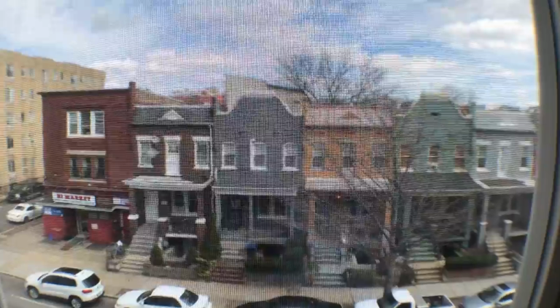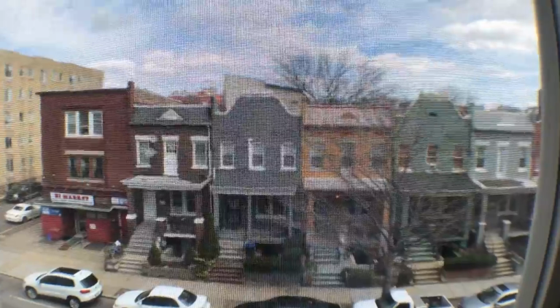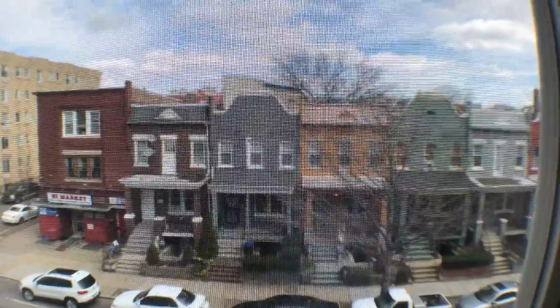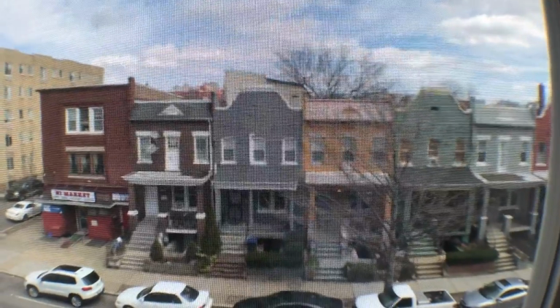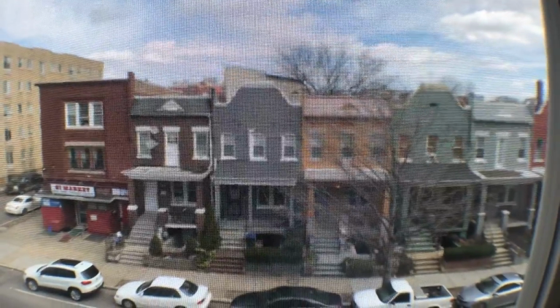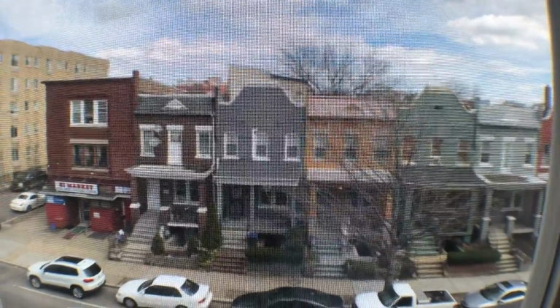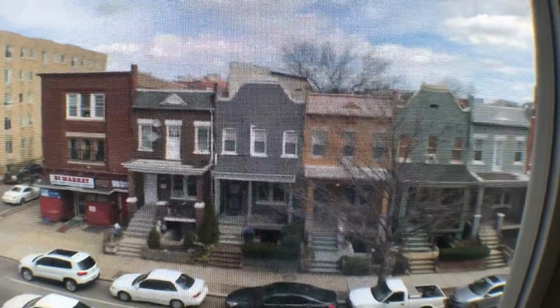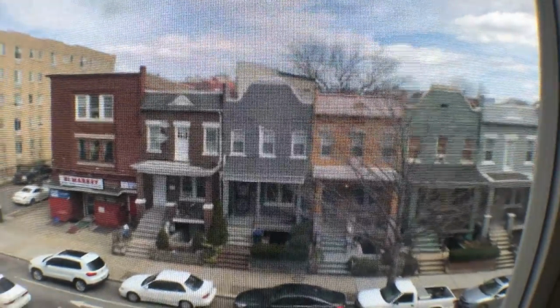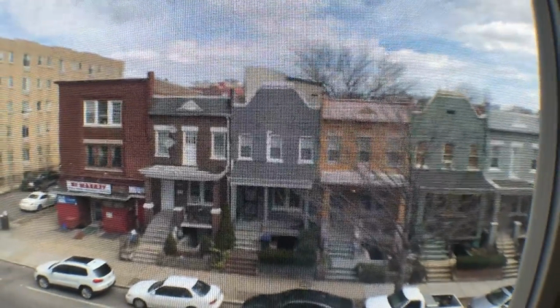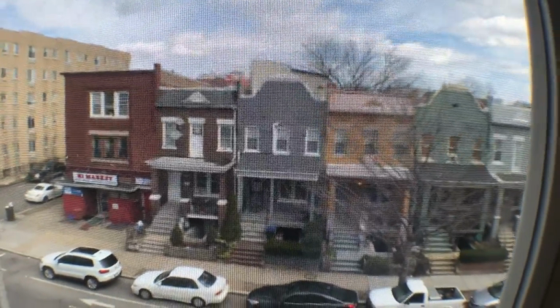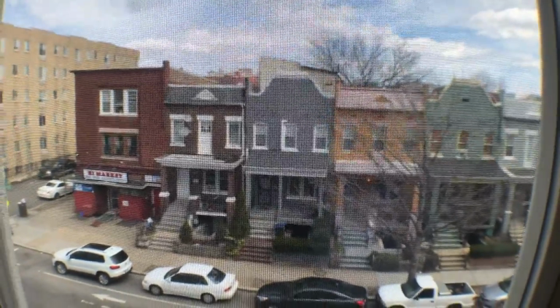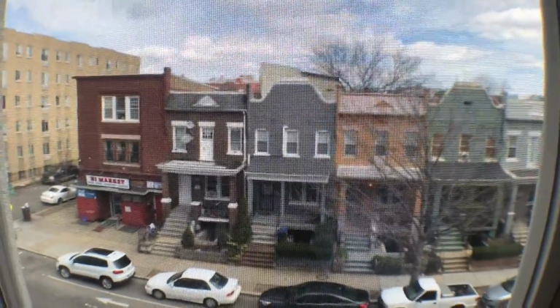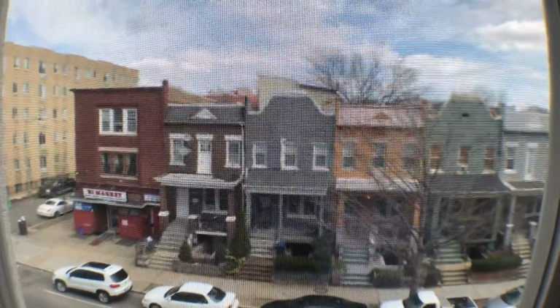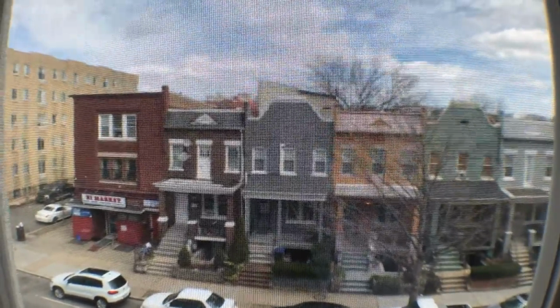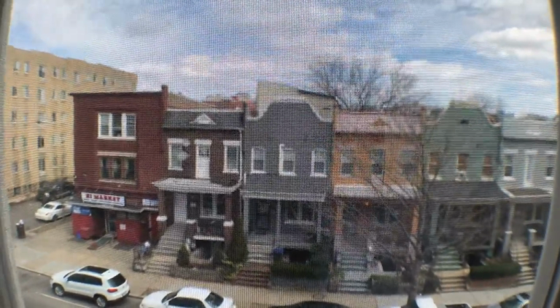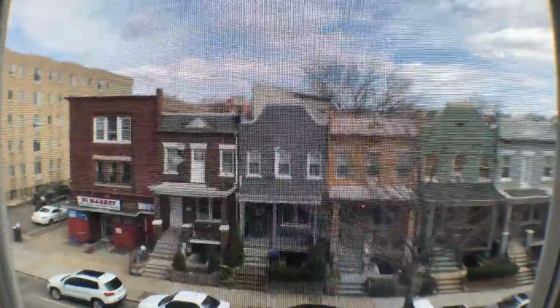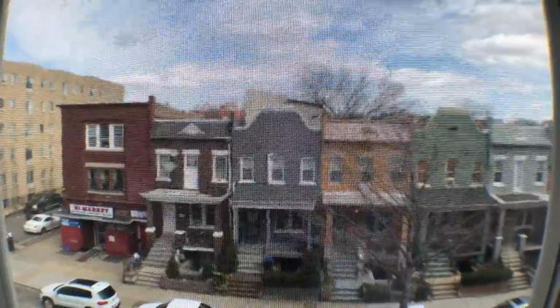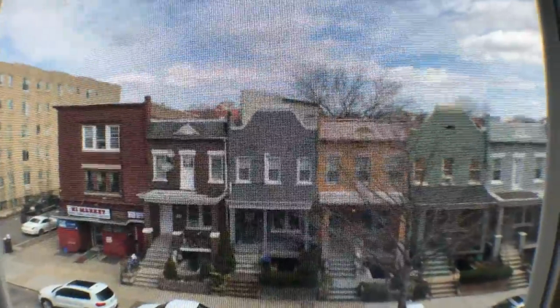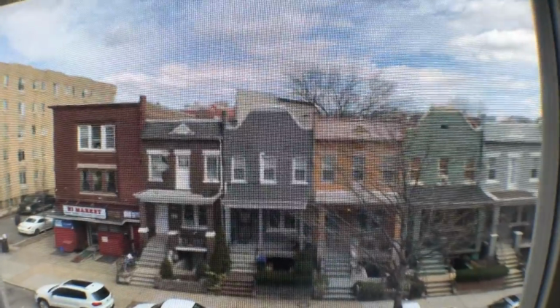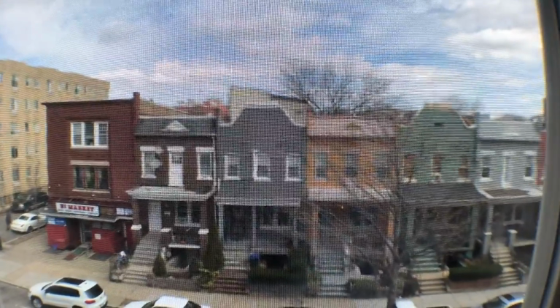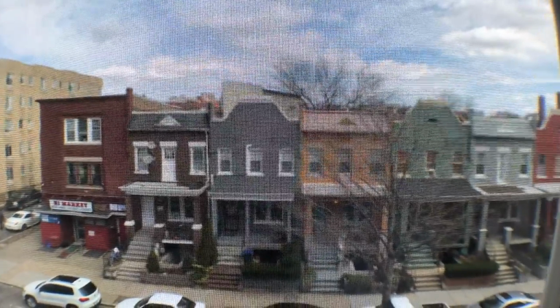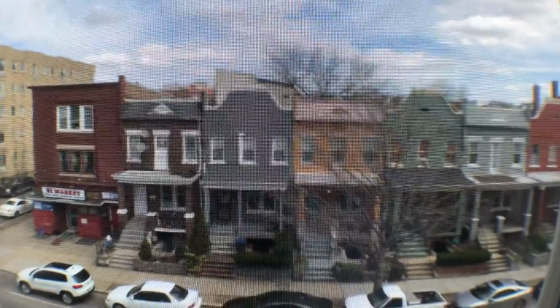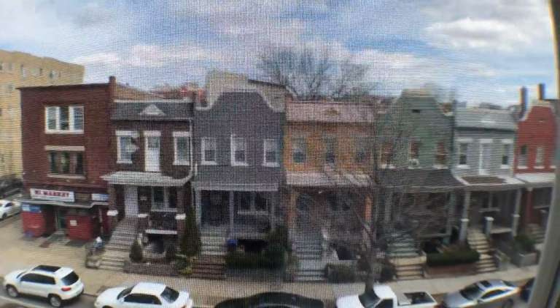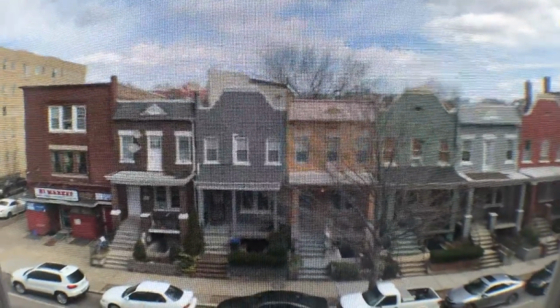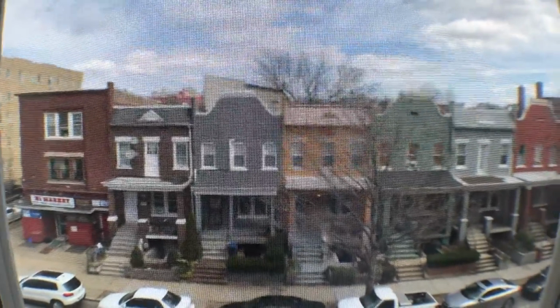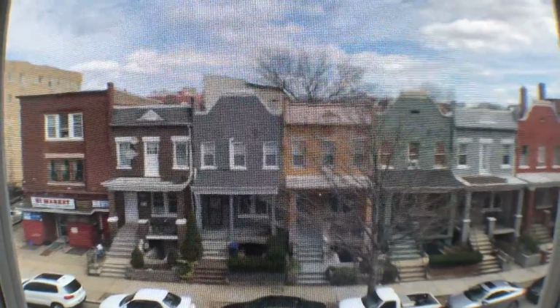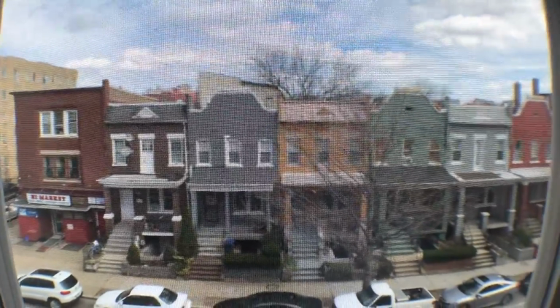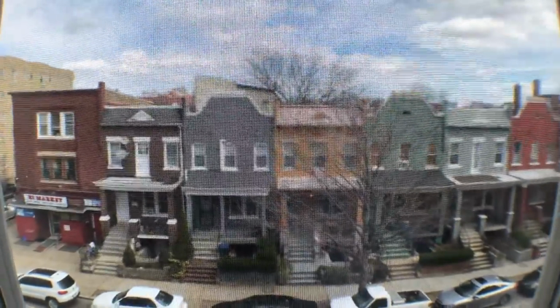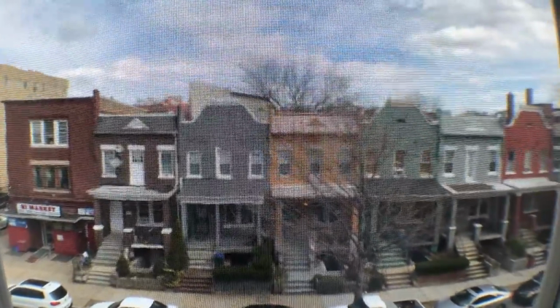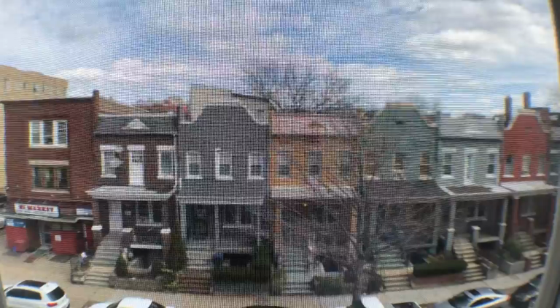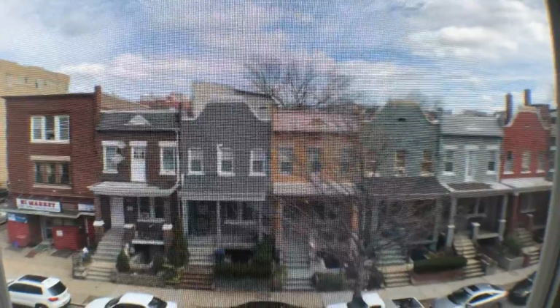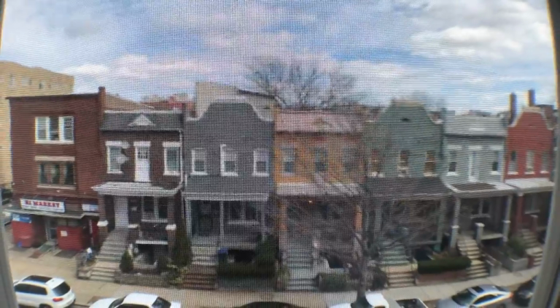Welcome to 2656 15th Street Northwest, Unit 305. This is a video walkthrough of the property. This is the view from the living room area — it faces east.